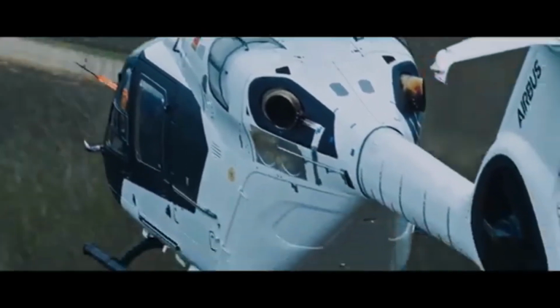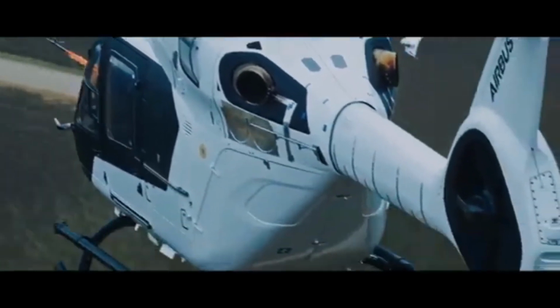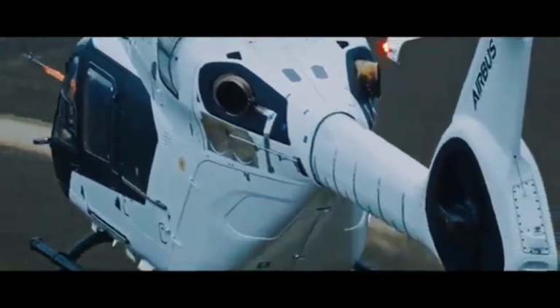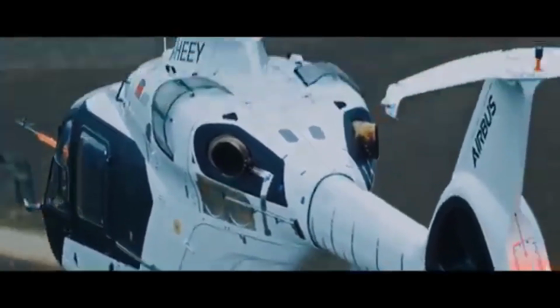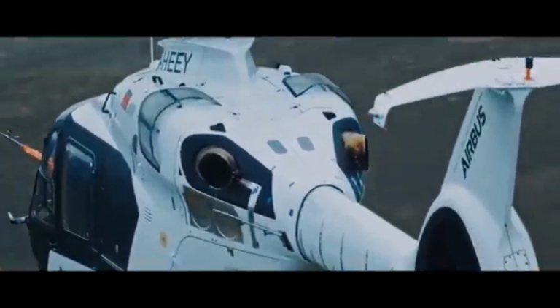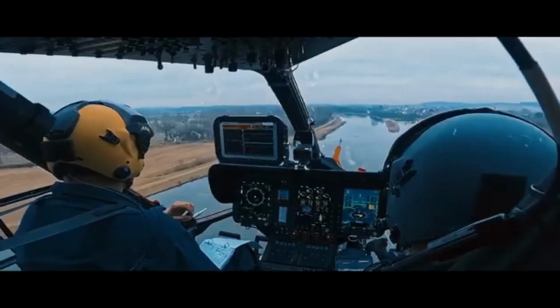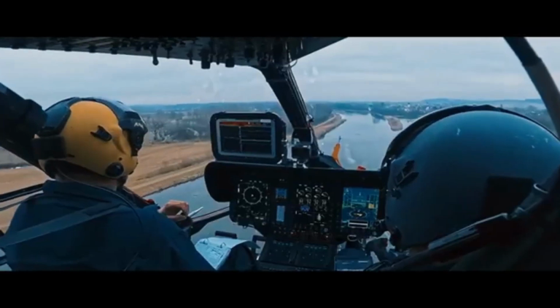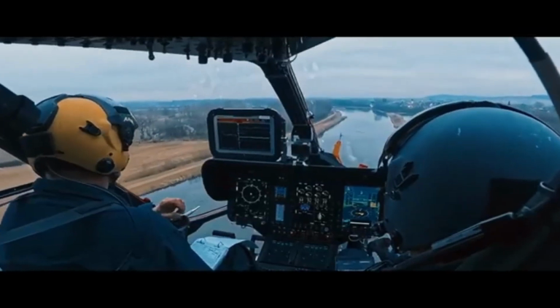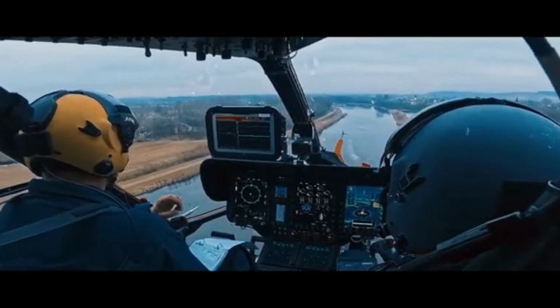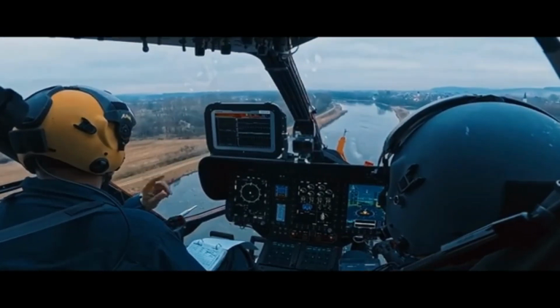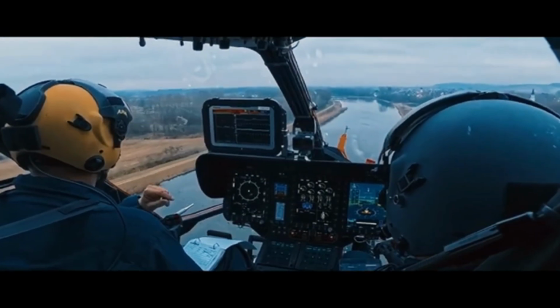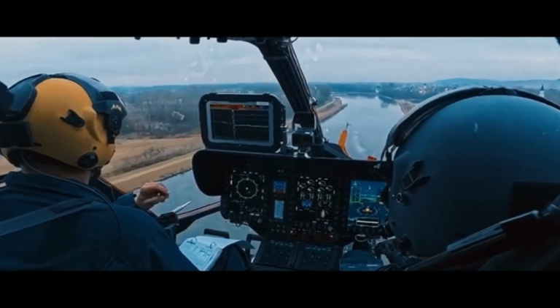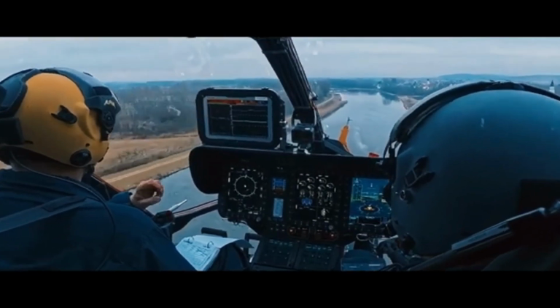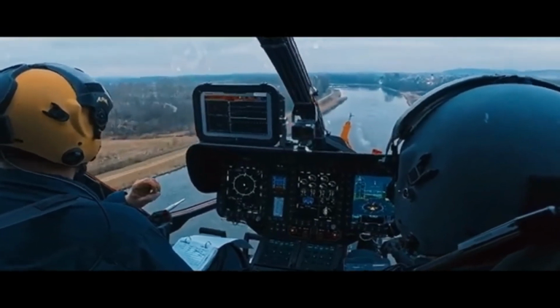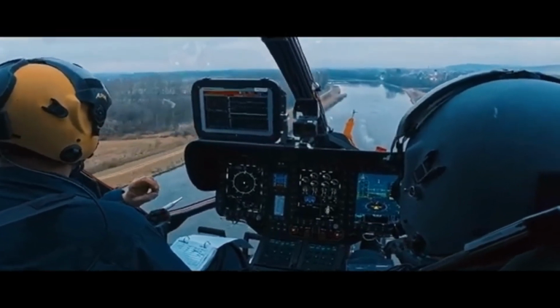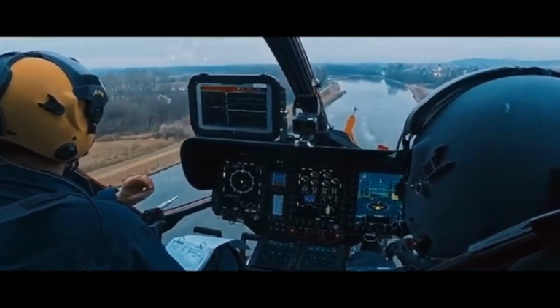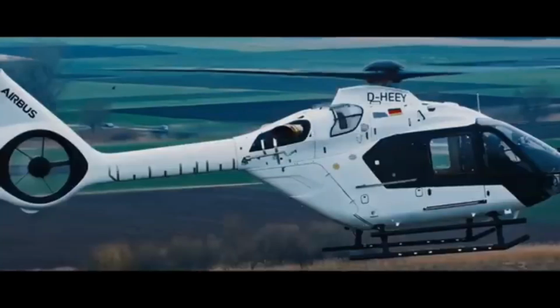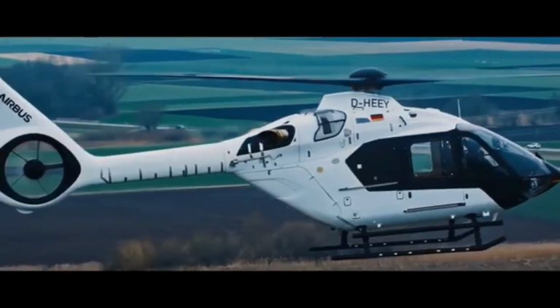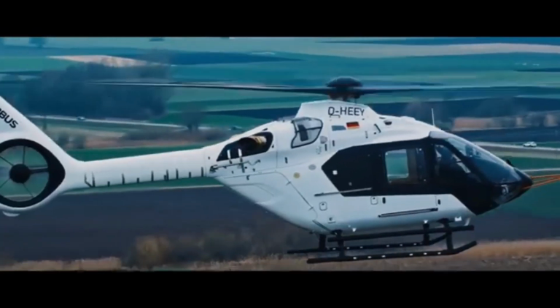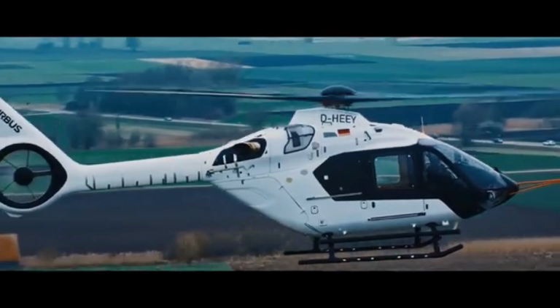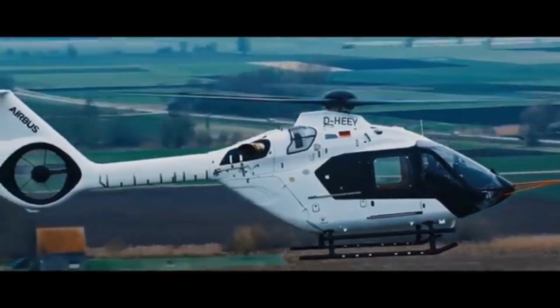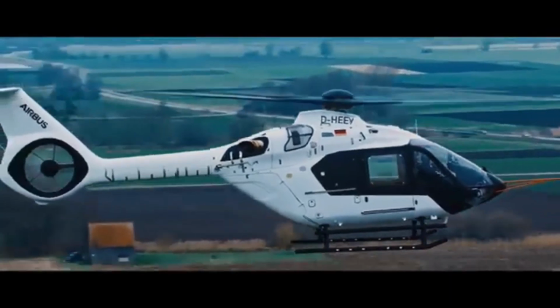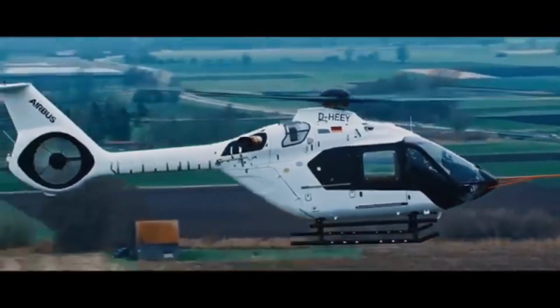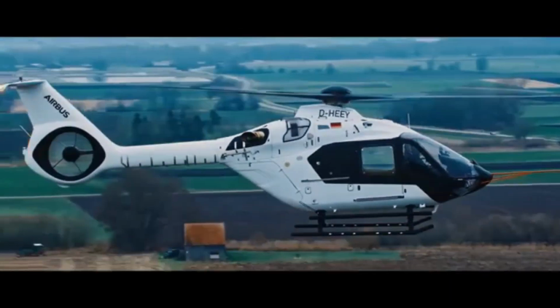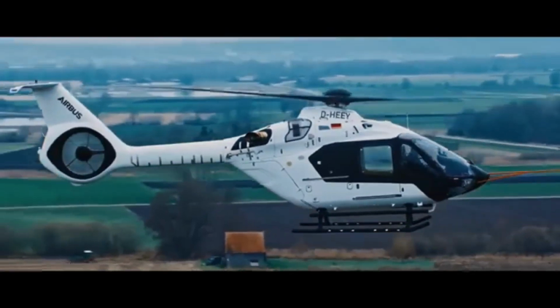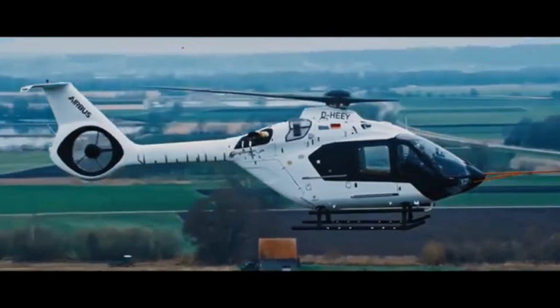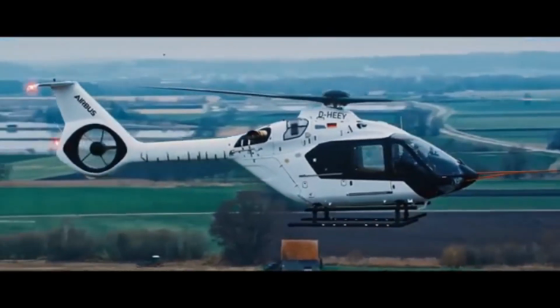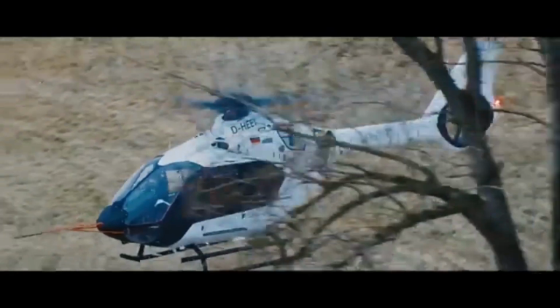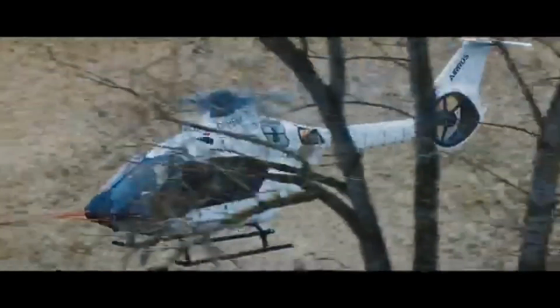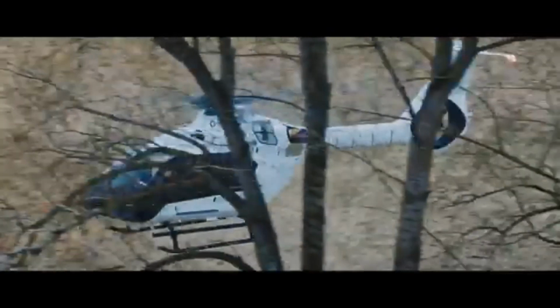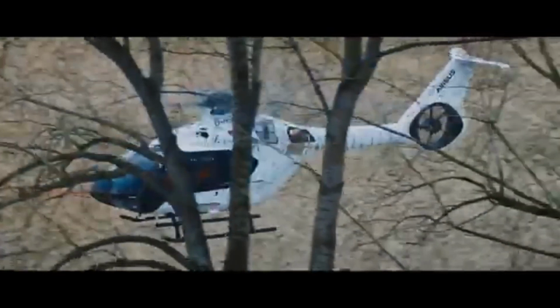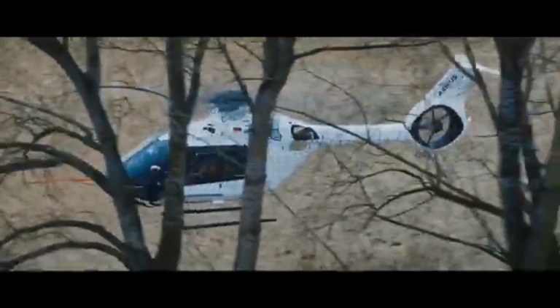So, is the Airbus H140 the future of helicopters? Absolutely. With cutting-edge tech, superior performance, and unmatched versatility, this machine is built for the modern era of aviation.